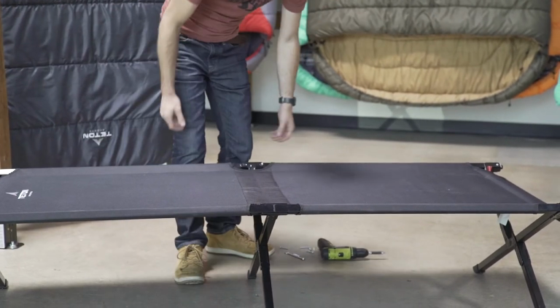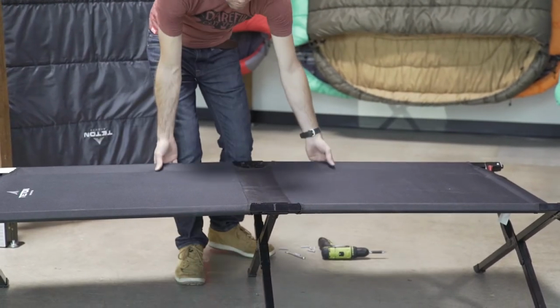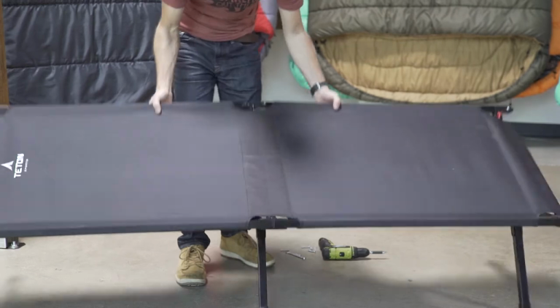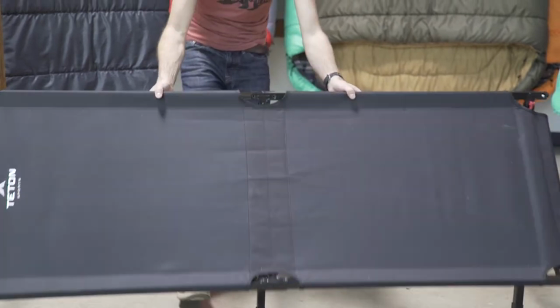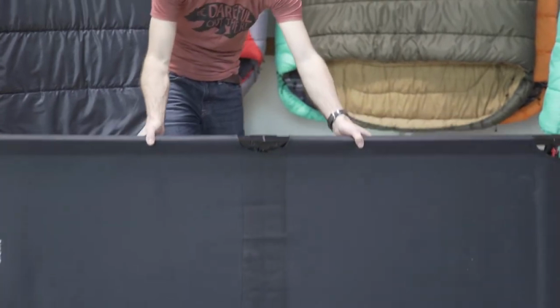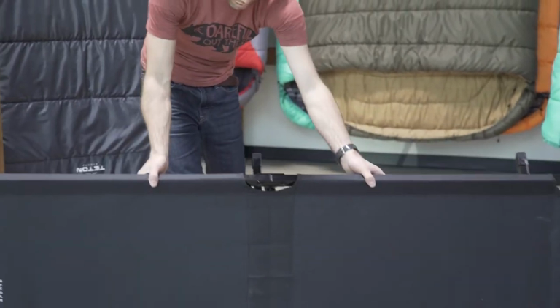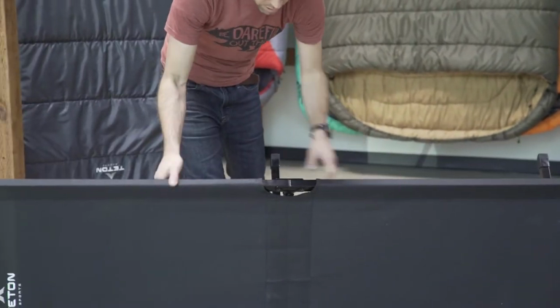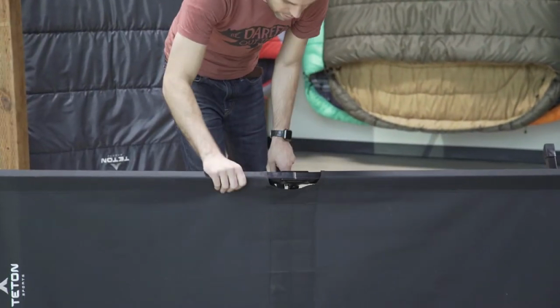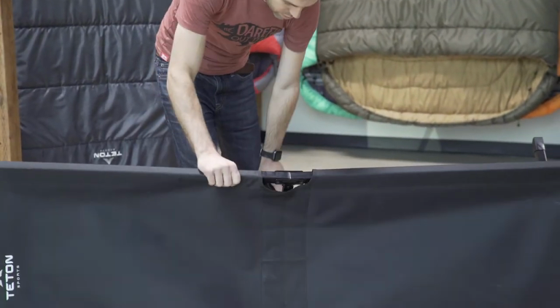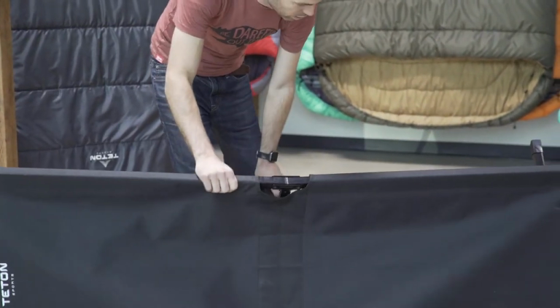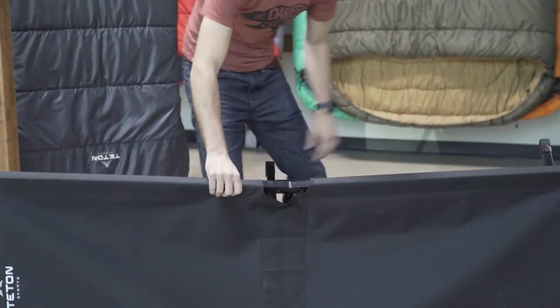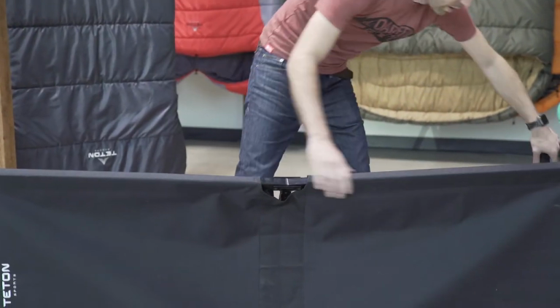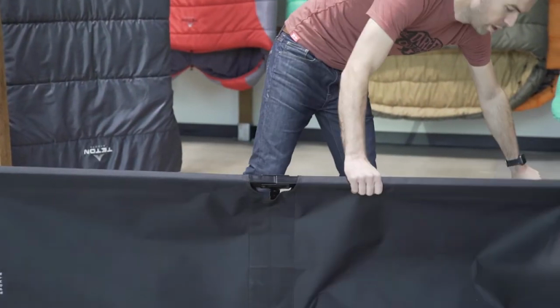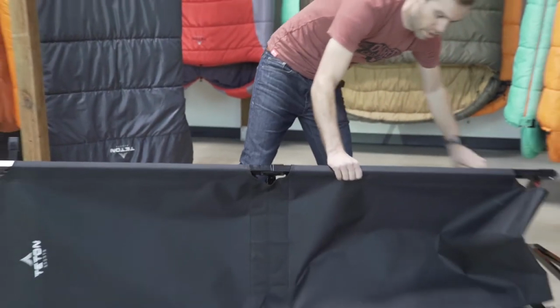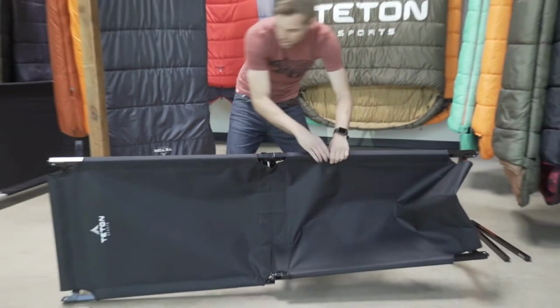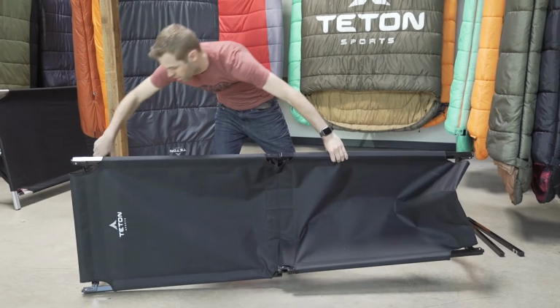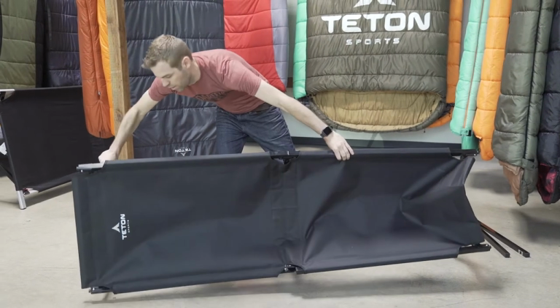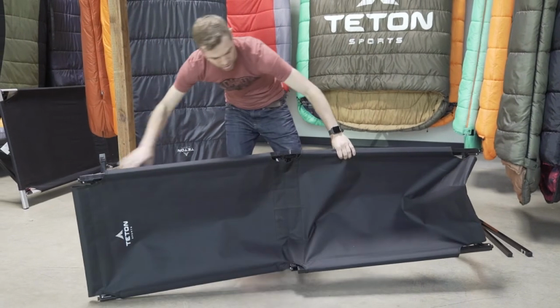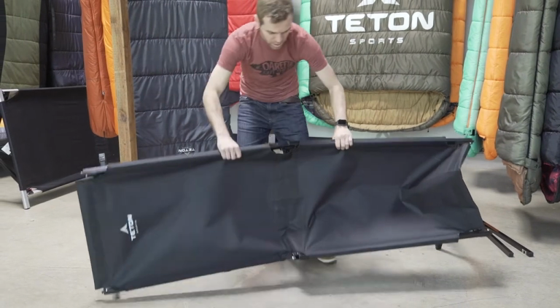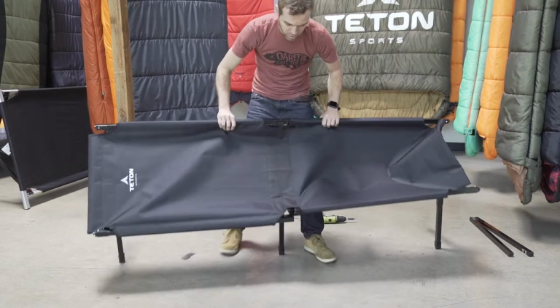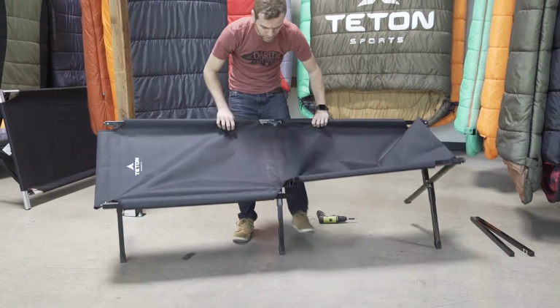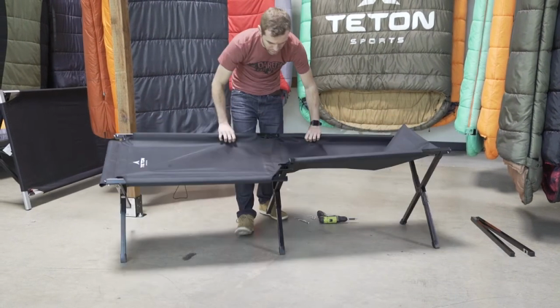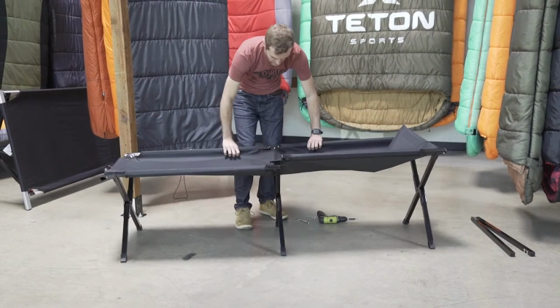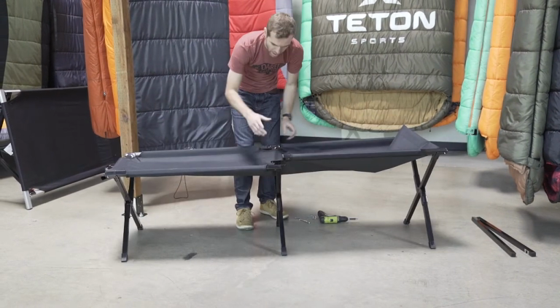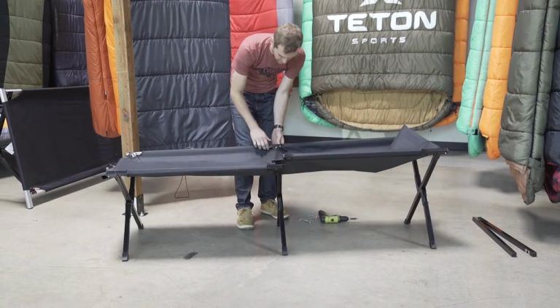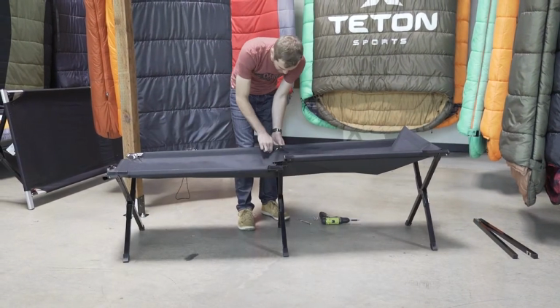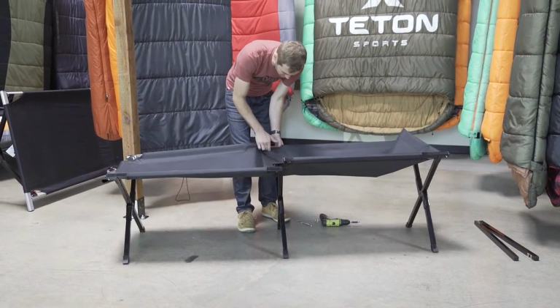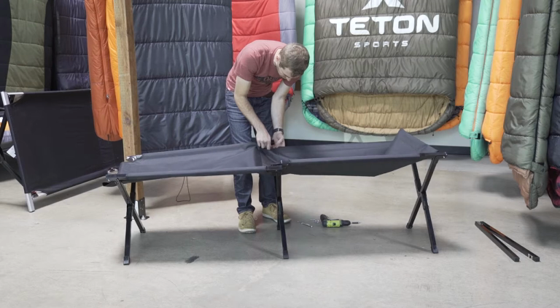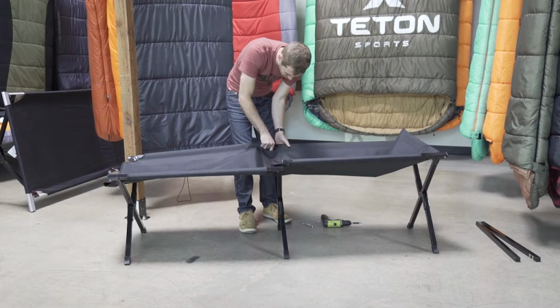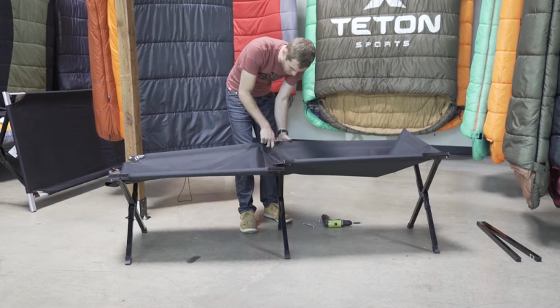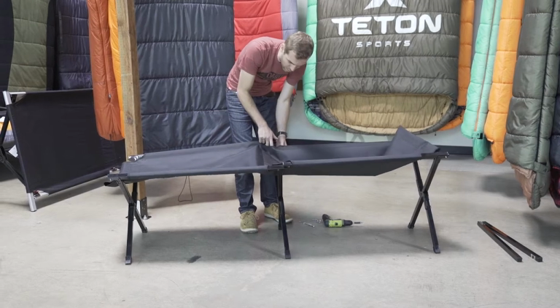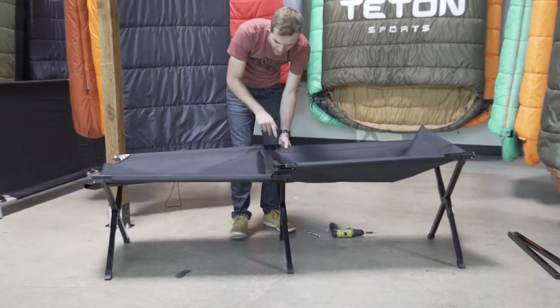After you've done that, close up the cot just a little bit, and you'll notice how everything just disassembled. Pull the middle leg out.